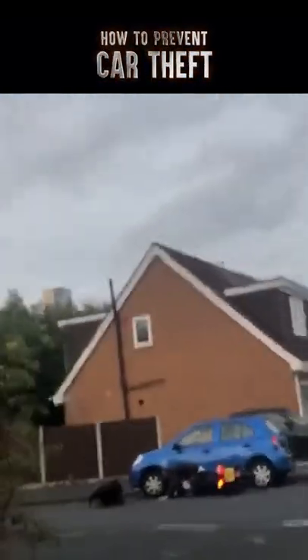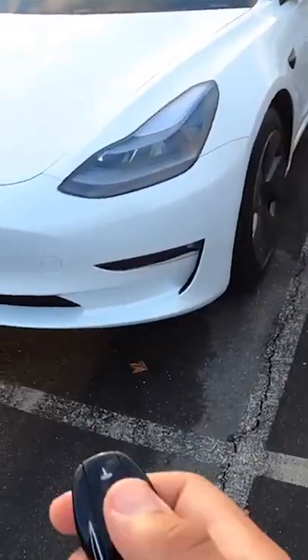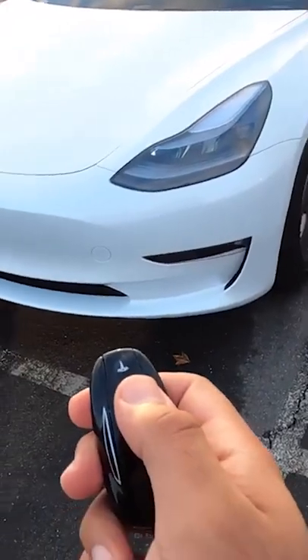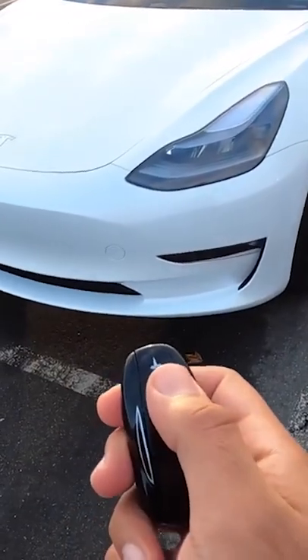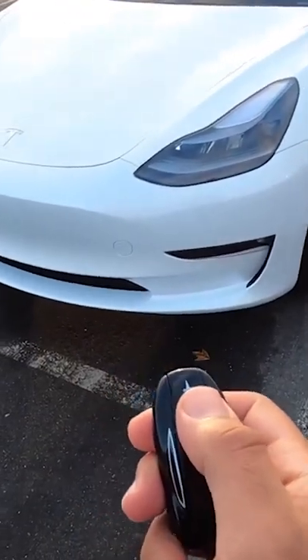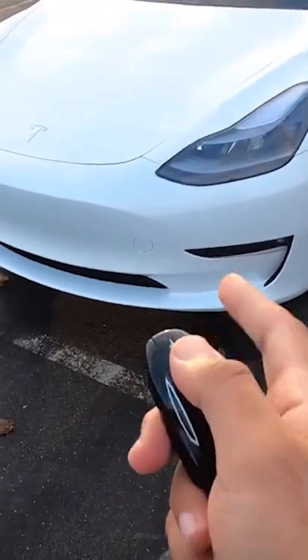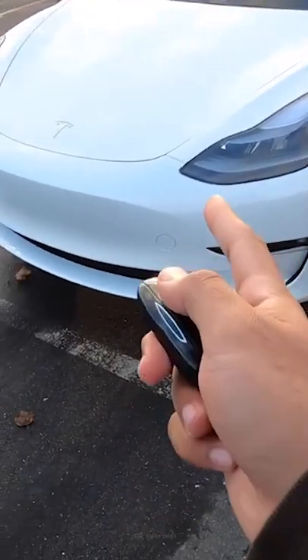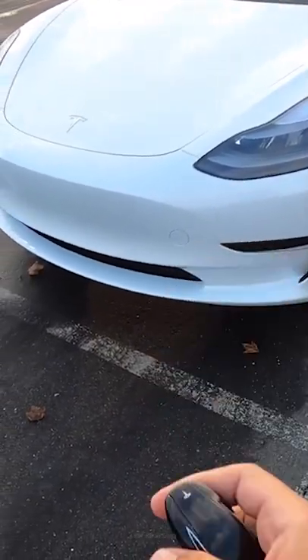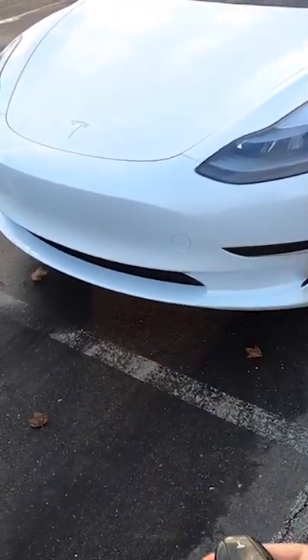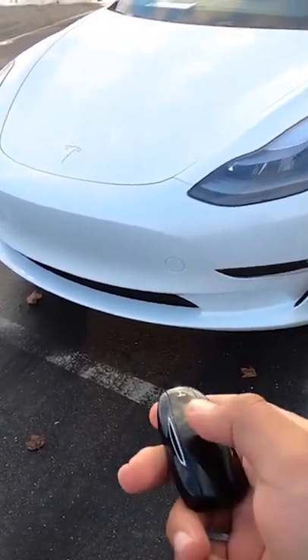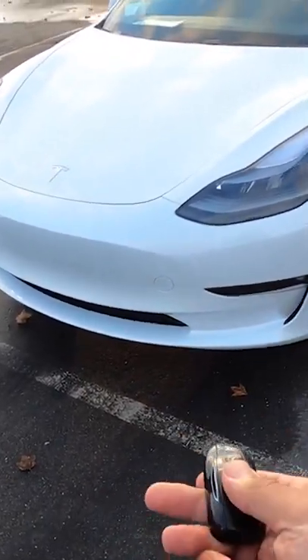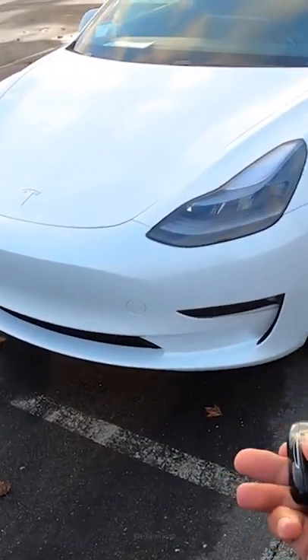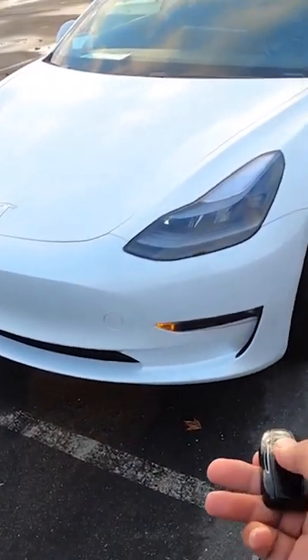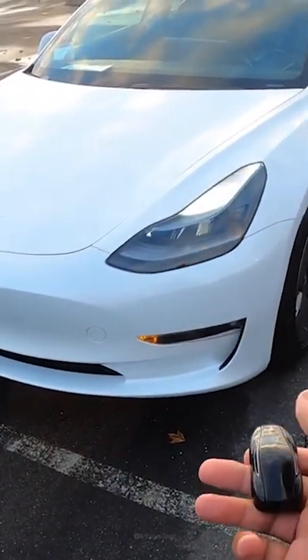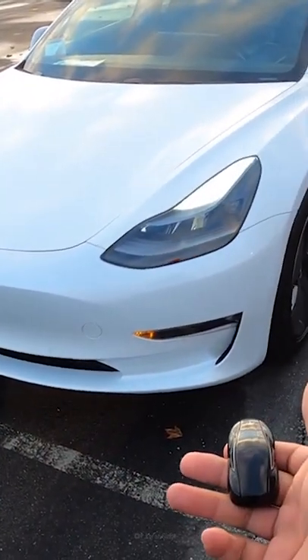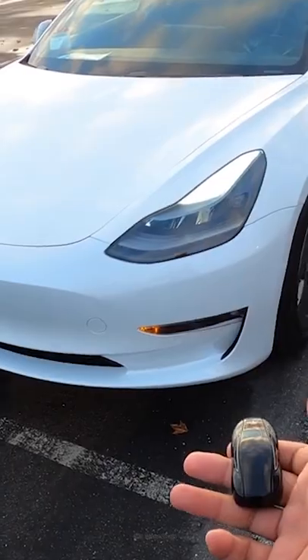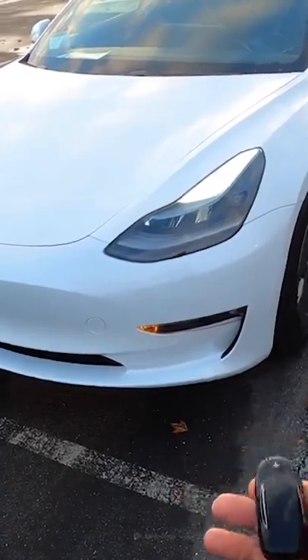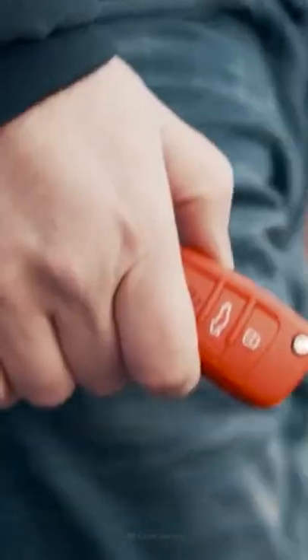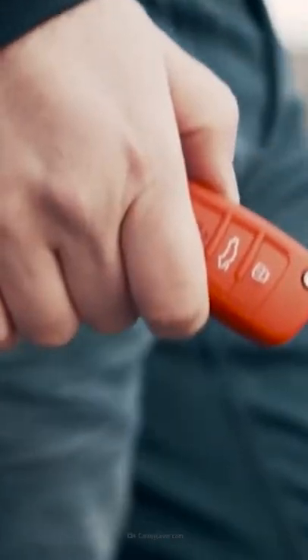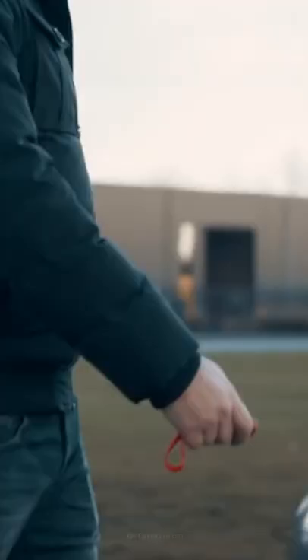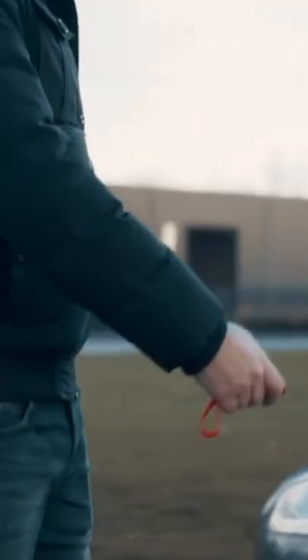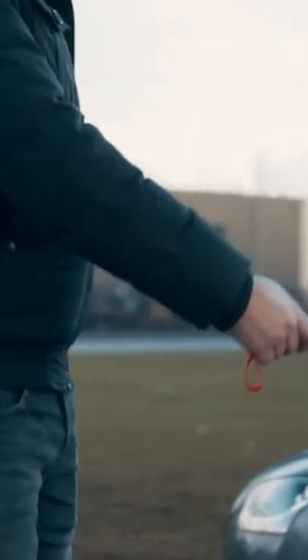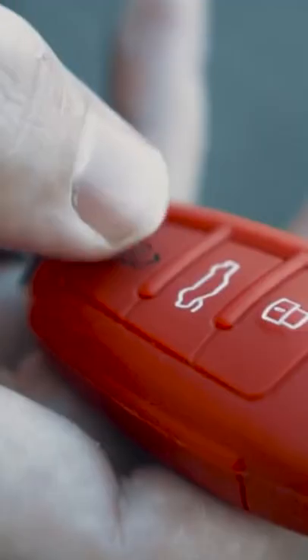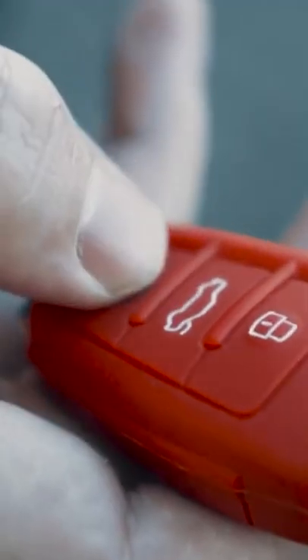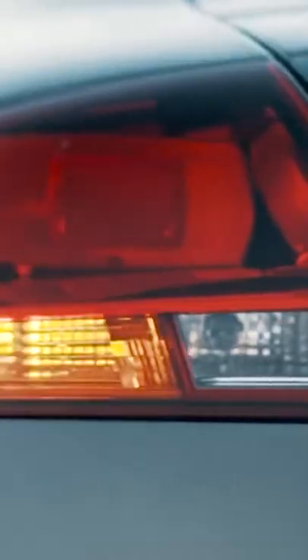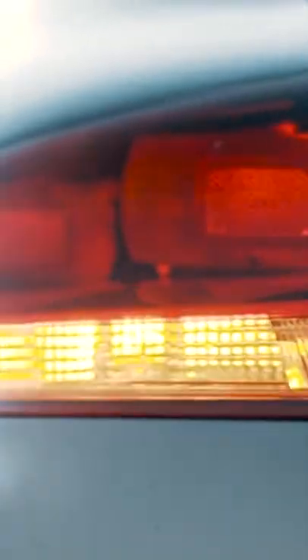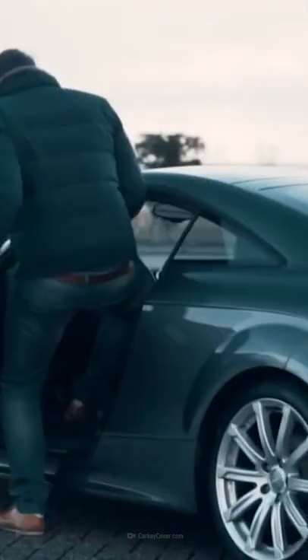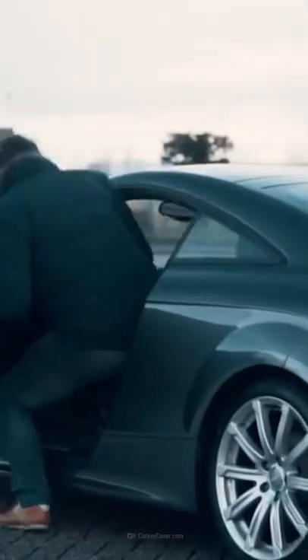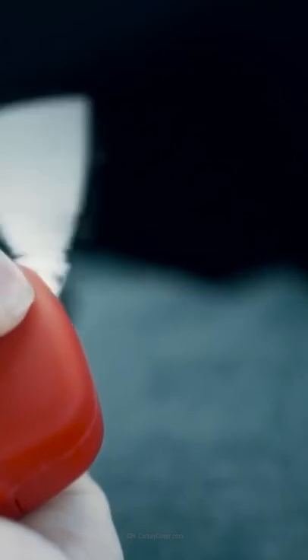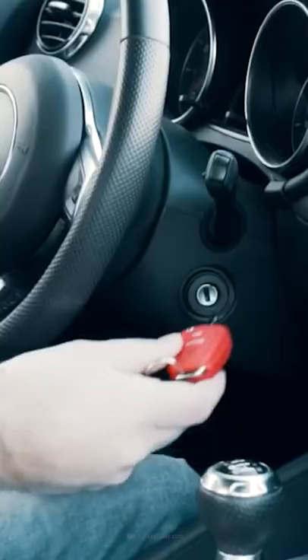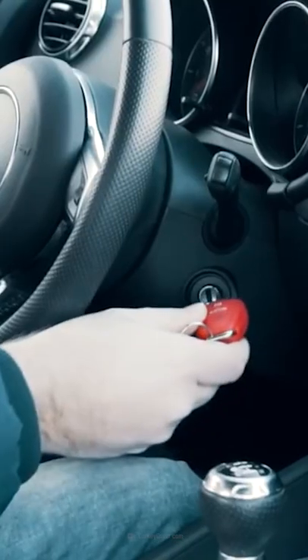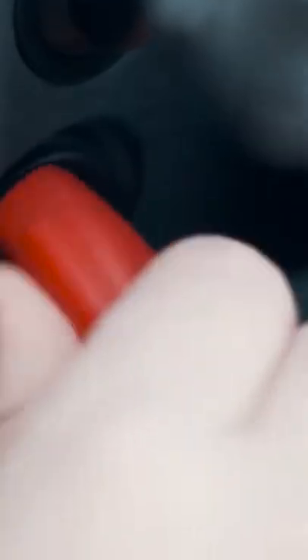No matter how secure salespeople make them sound, keyless vehicles have a vulnerable spot. They operate by sending shortwave radio signals to your car's fob to allow you to open the doors and start it.